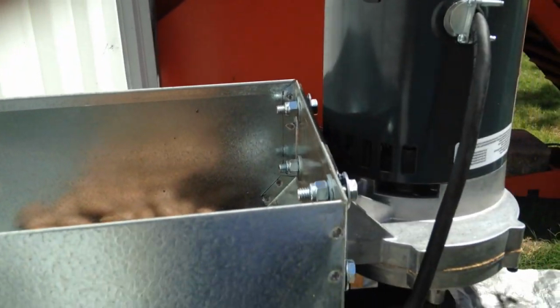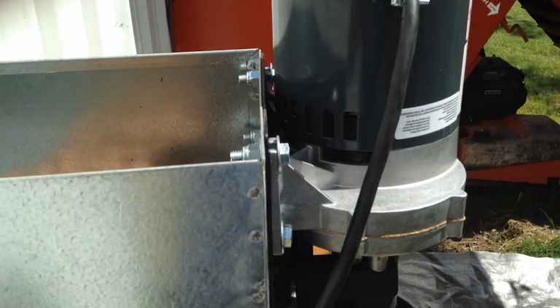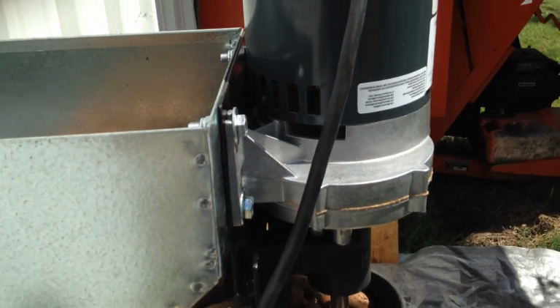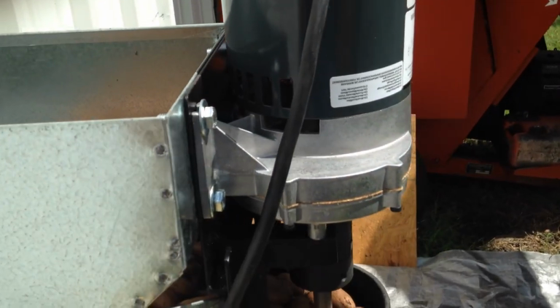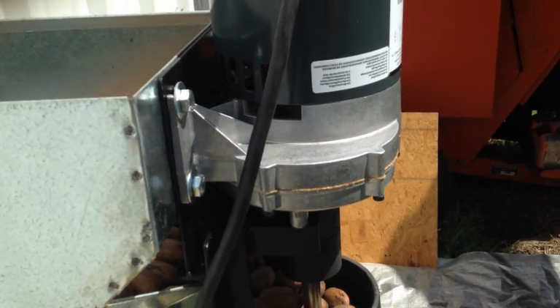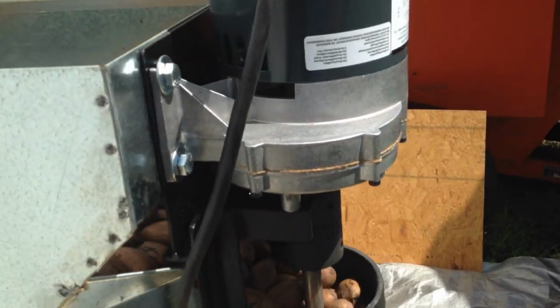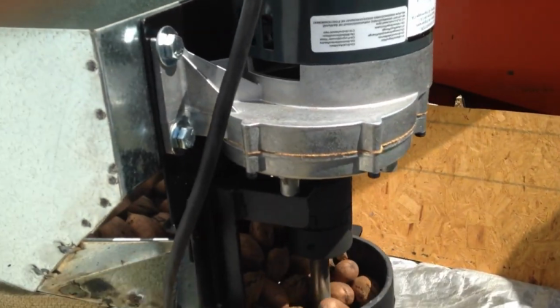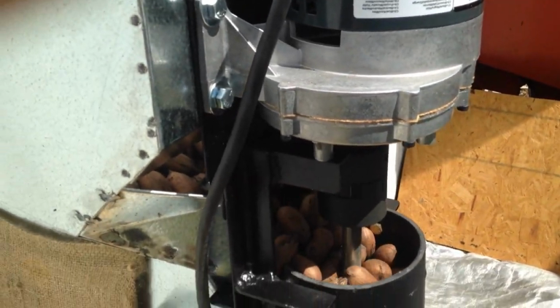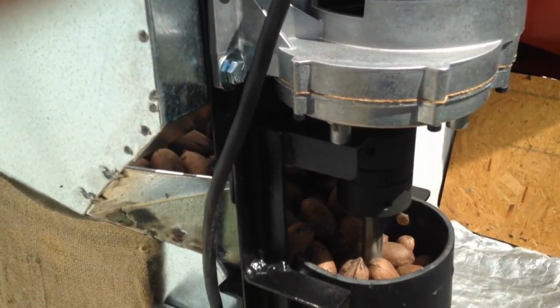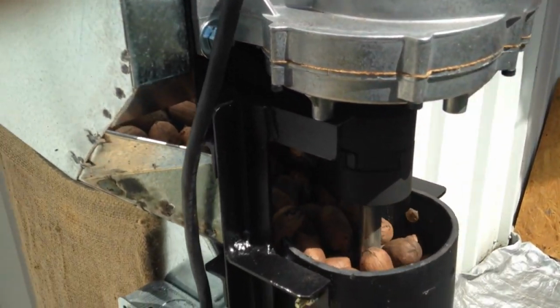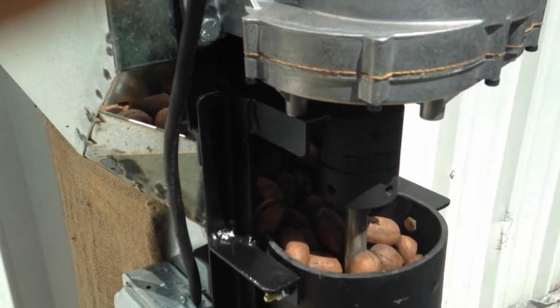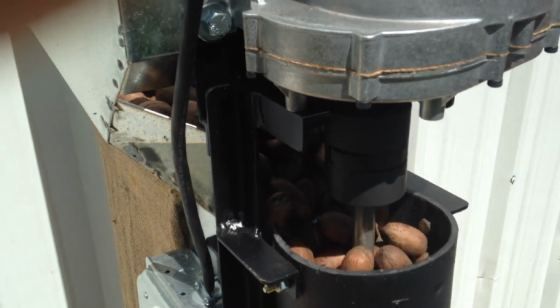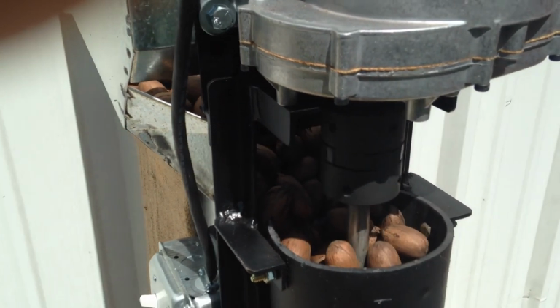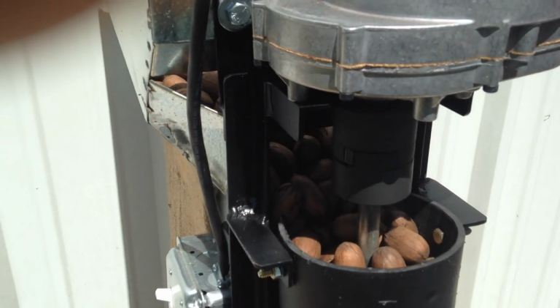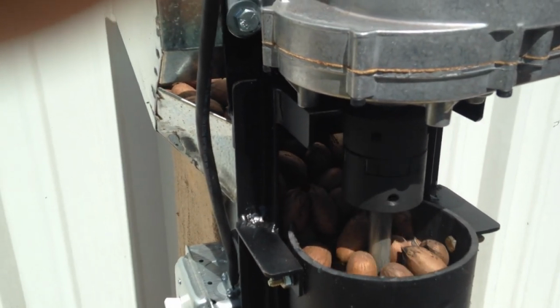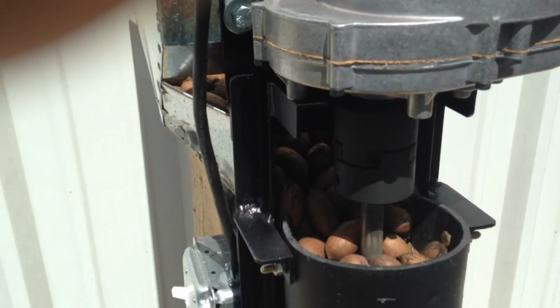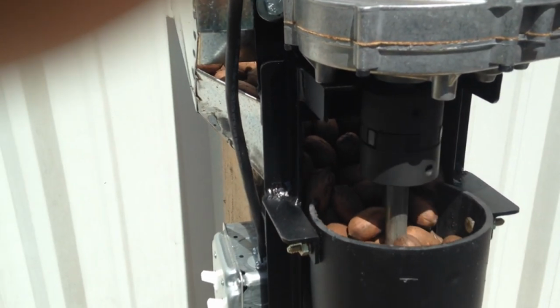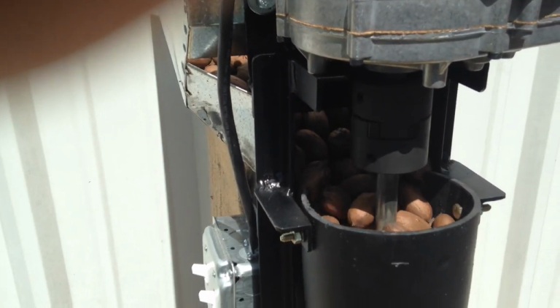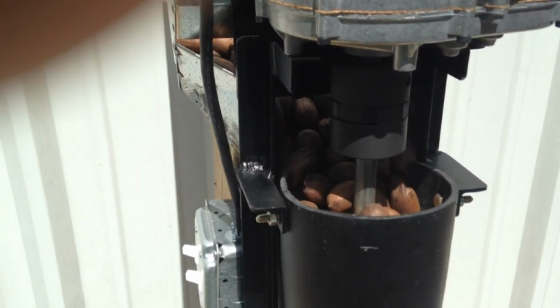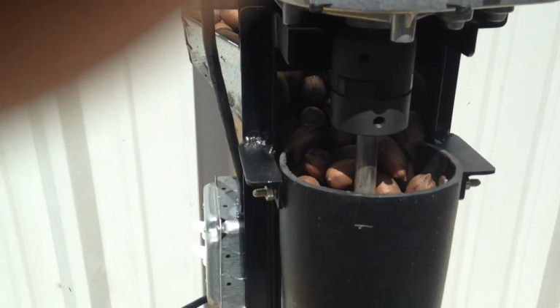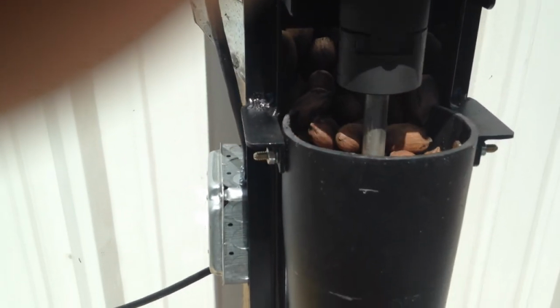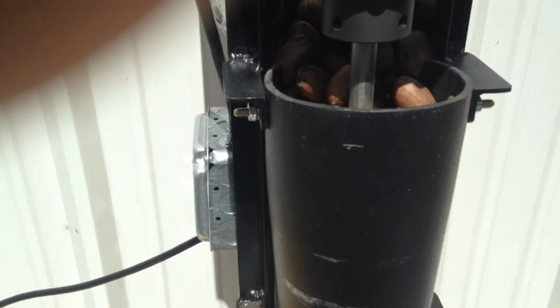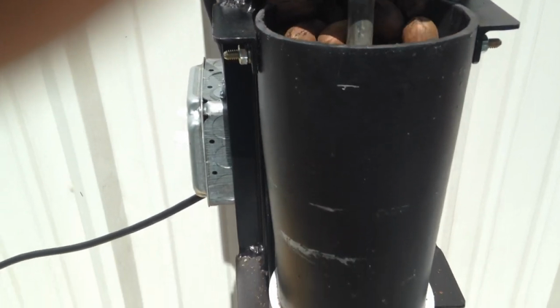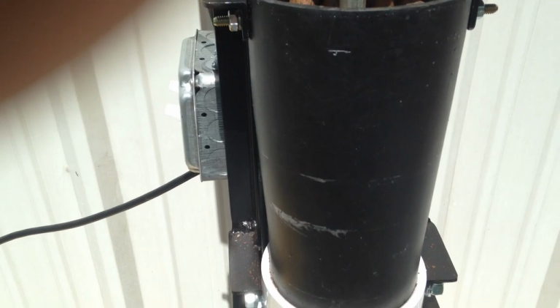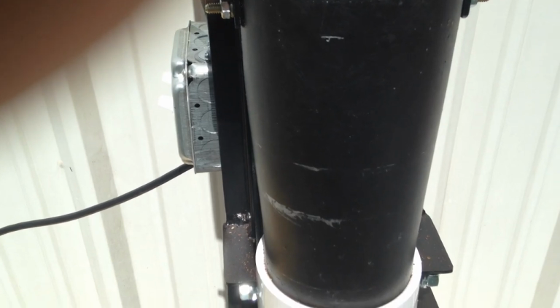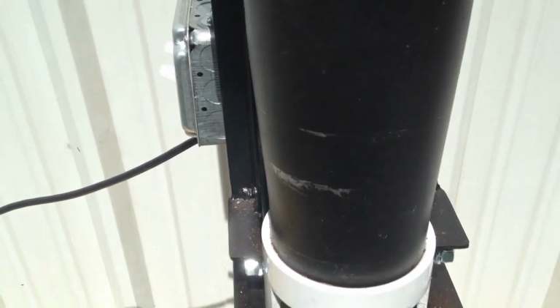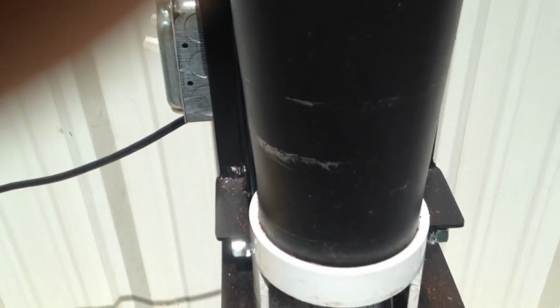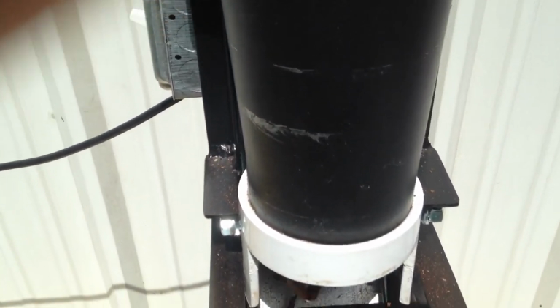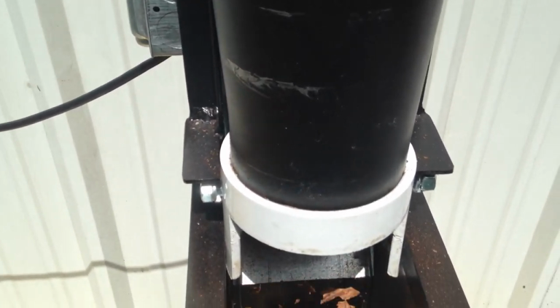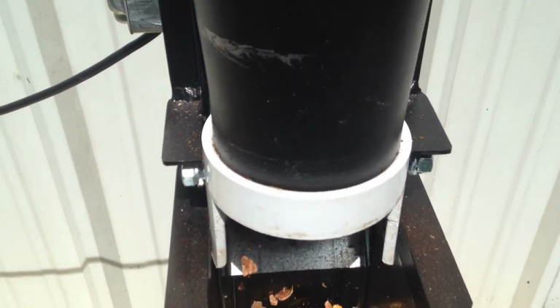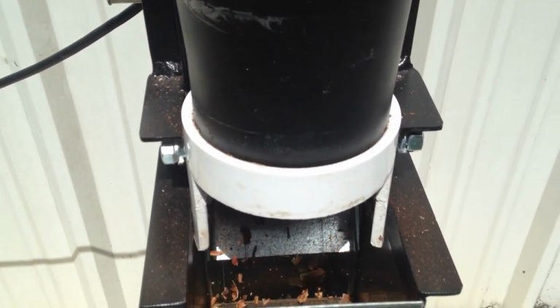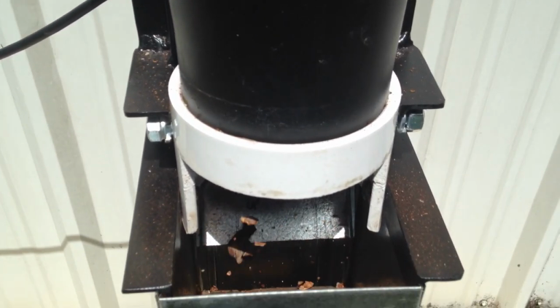Our all-in-one pecan crack and blow tower cracks and separates a substantial portion of shells from the nut meat. By combining functions, this design minimizes floor space, weight, and cost to own and operate.